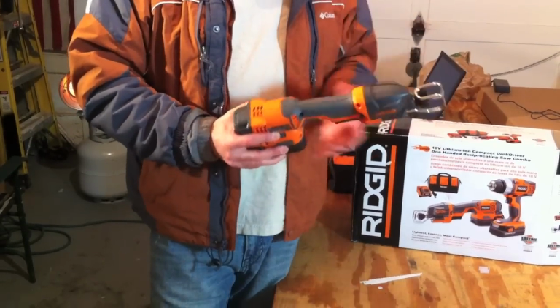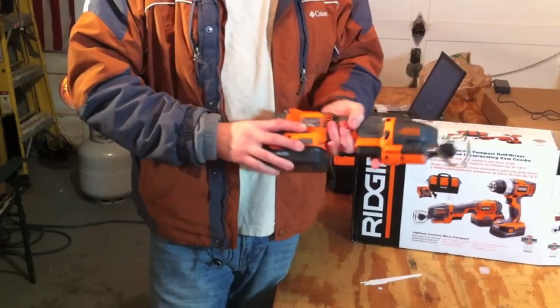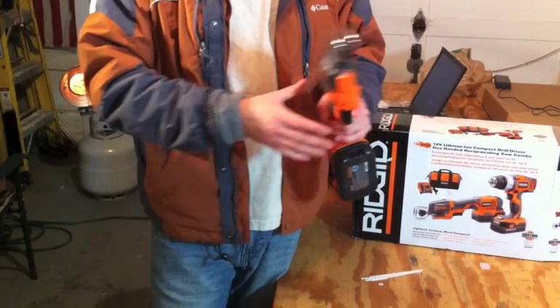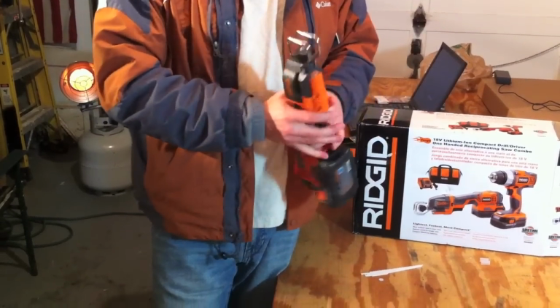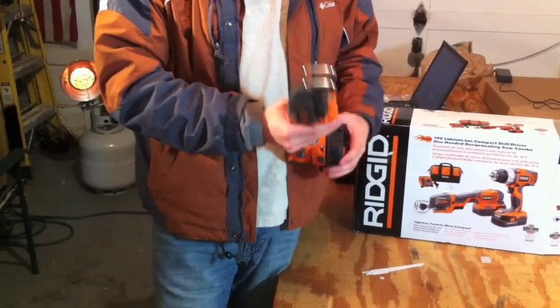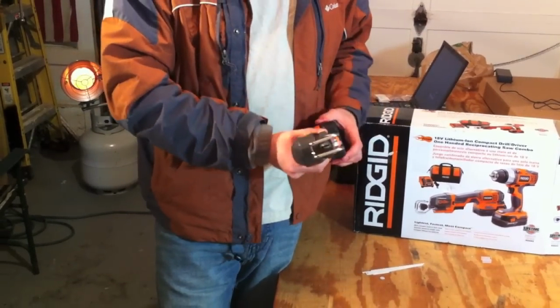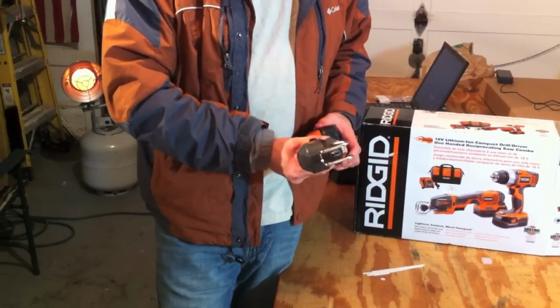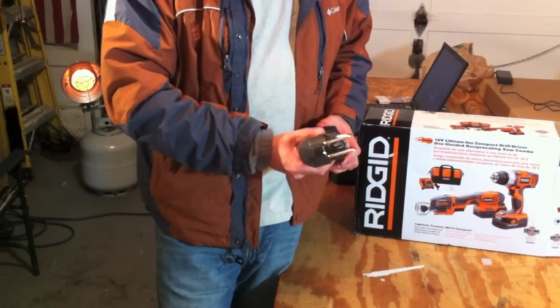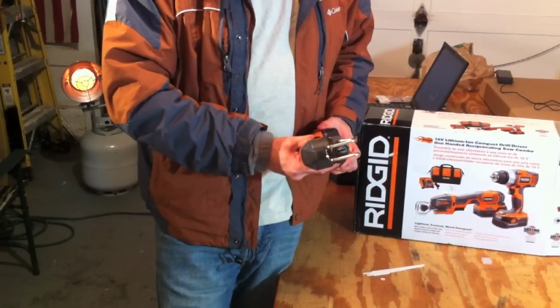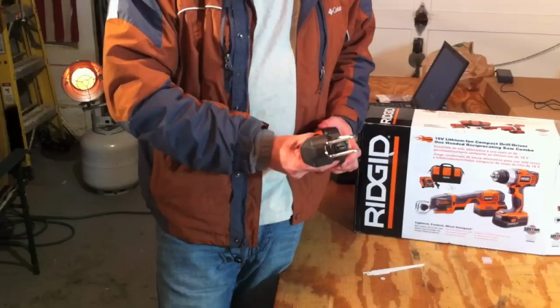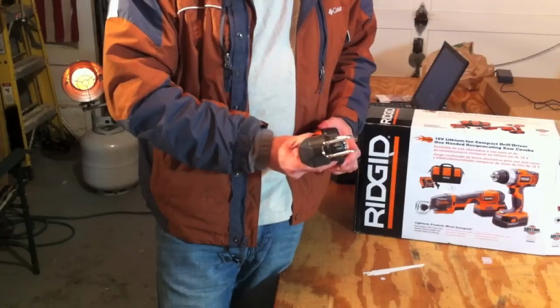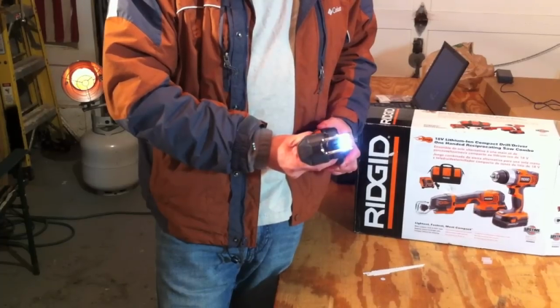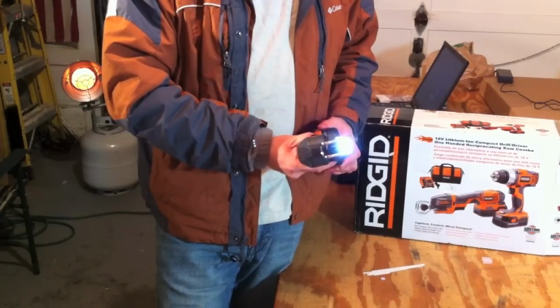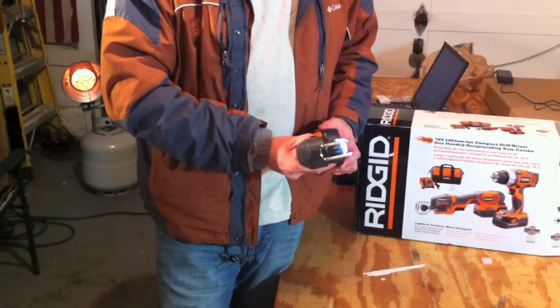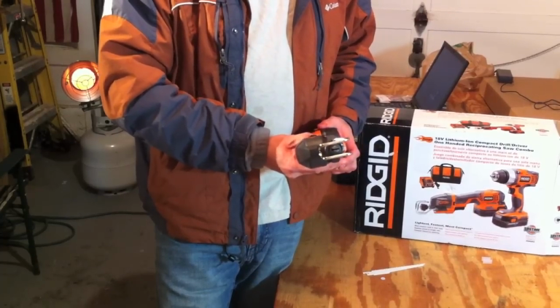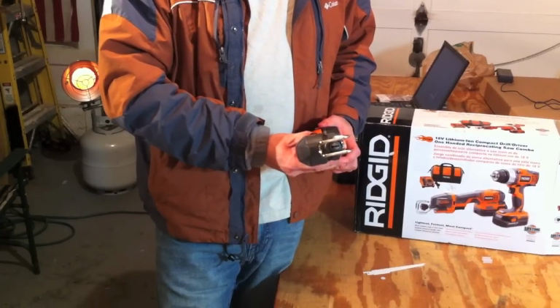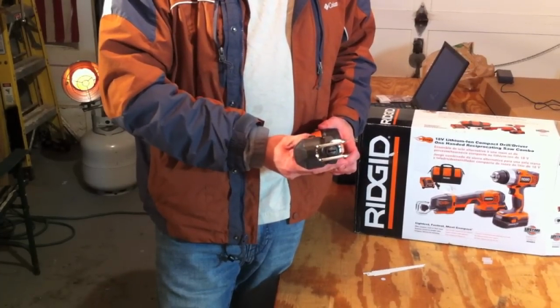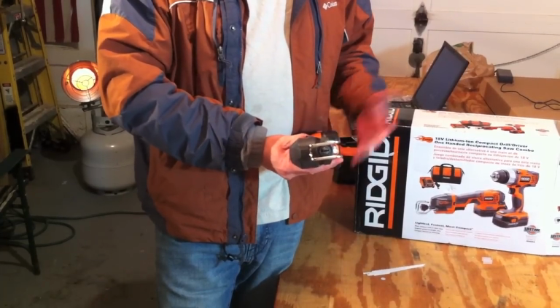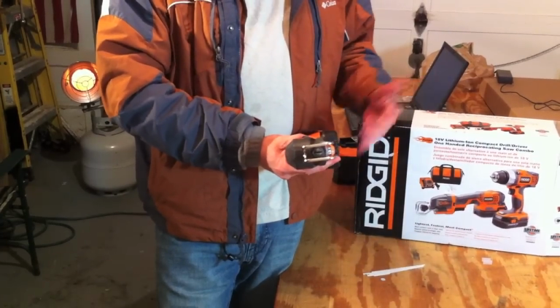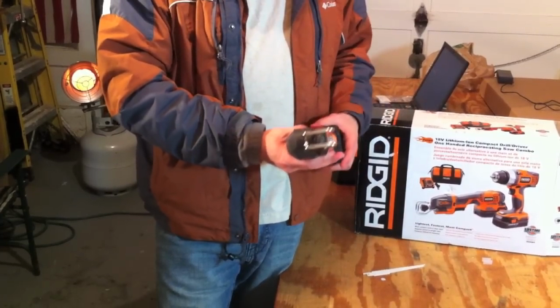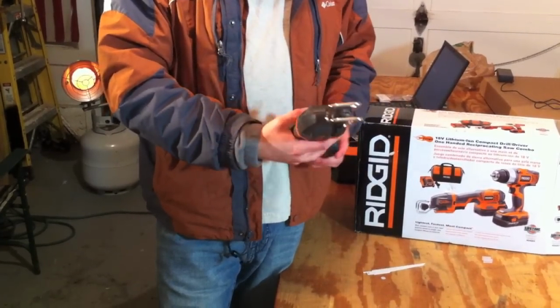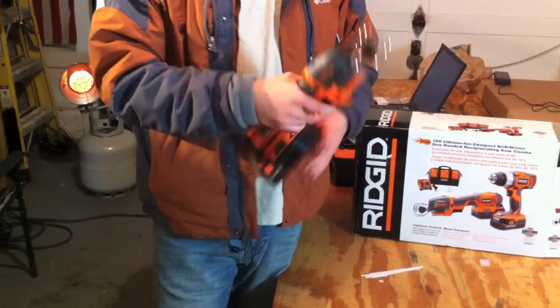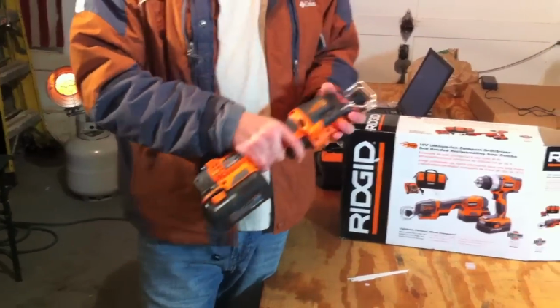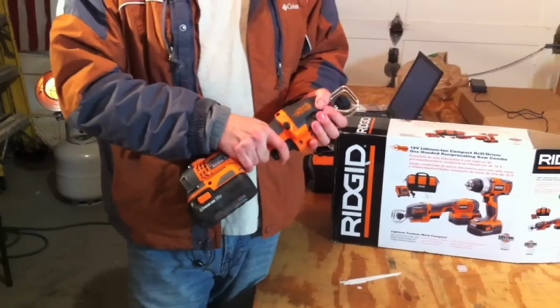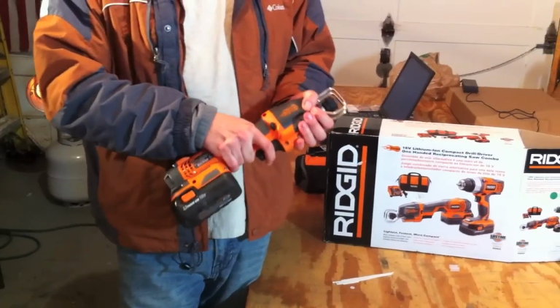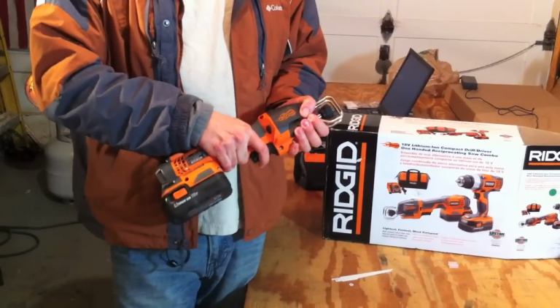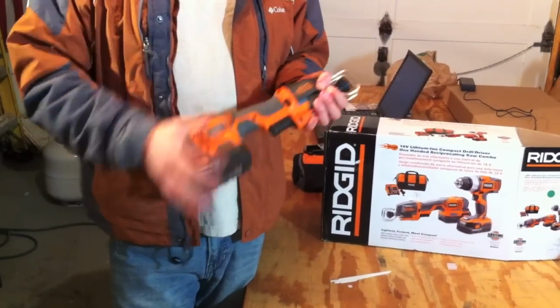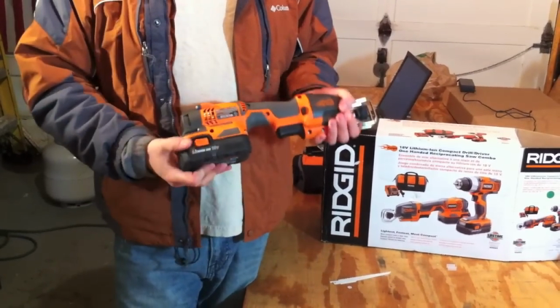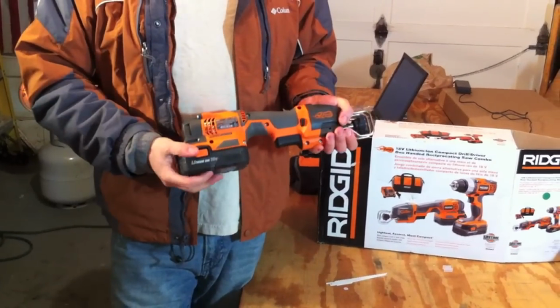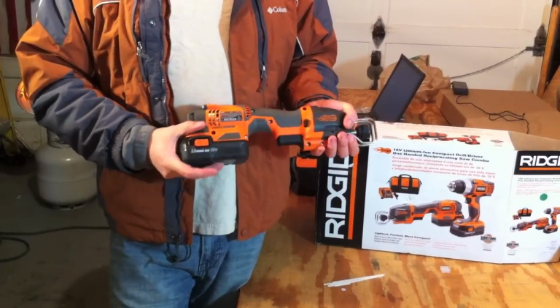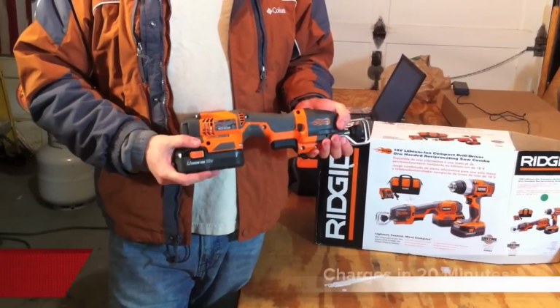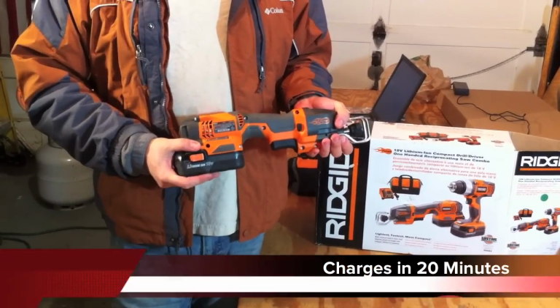Another thing that is really nice about it is it has three LEDs up front, which illuminate your work area. We really like that feature. It also has a variable speed trigger and weighs about four pounds.